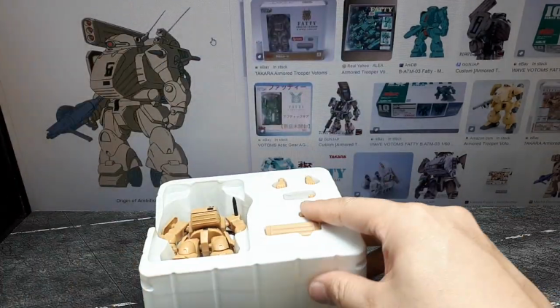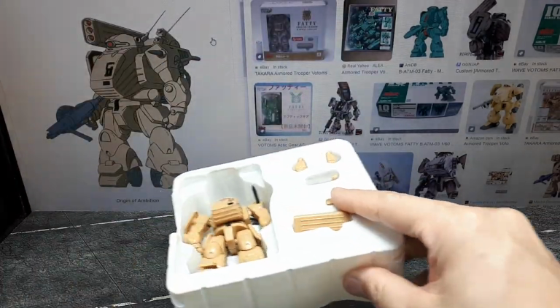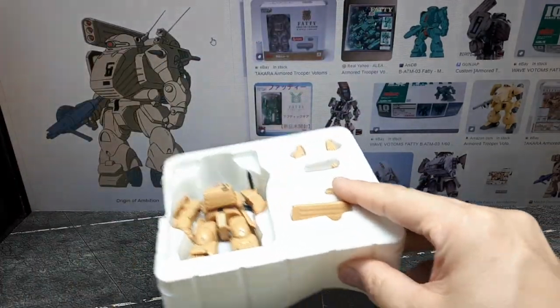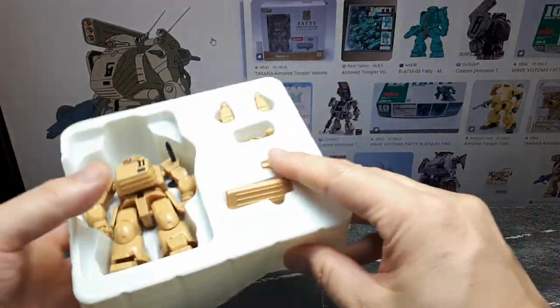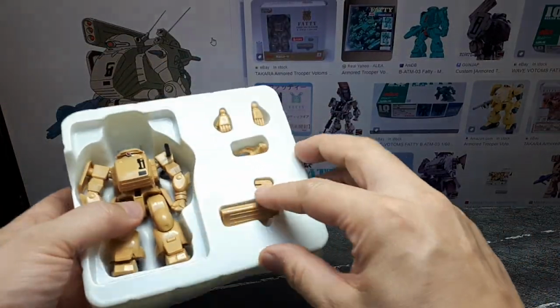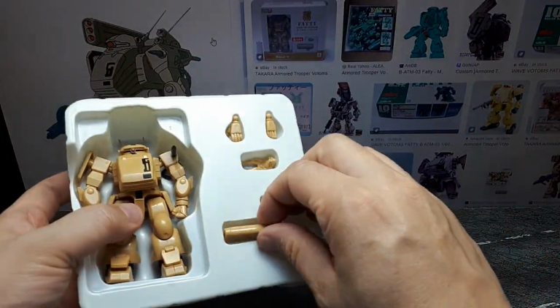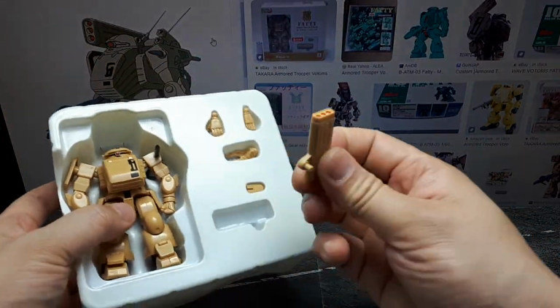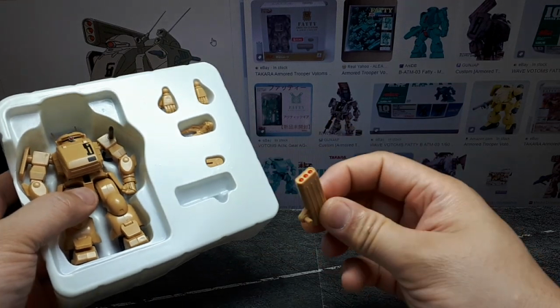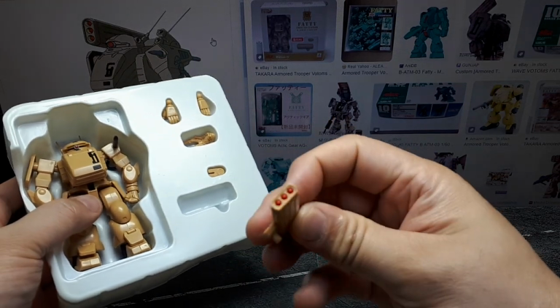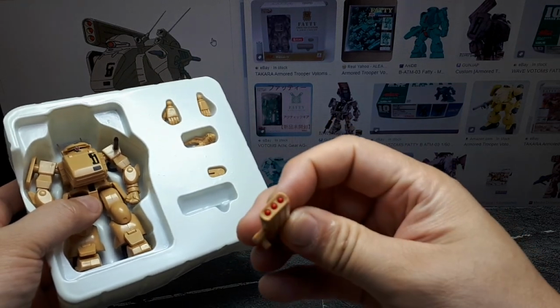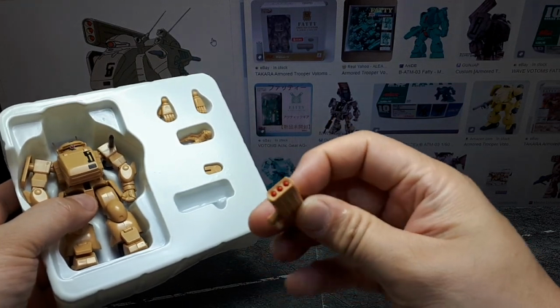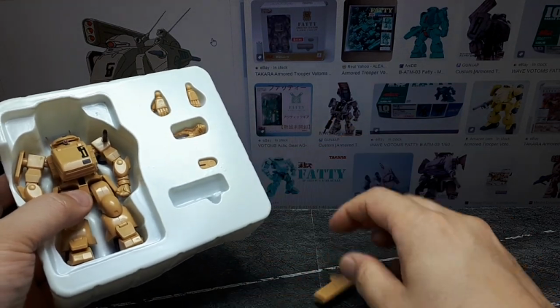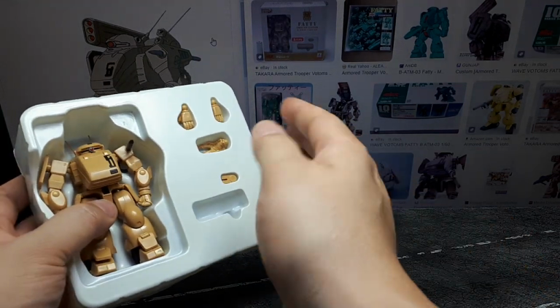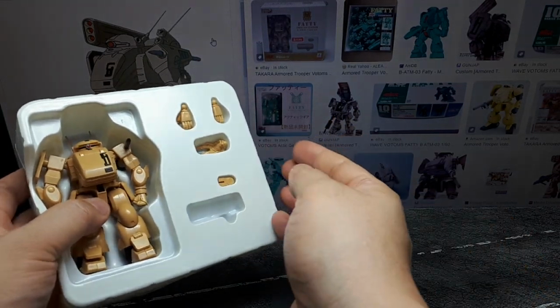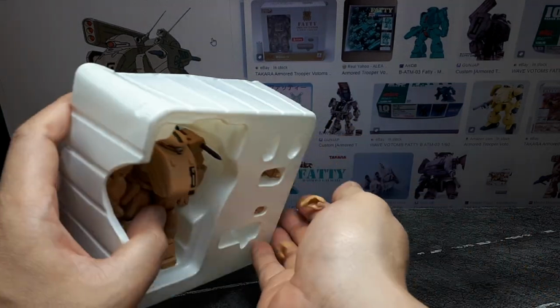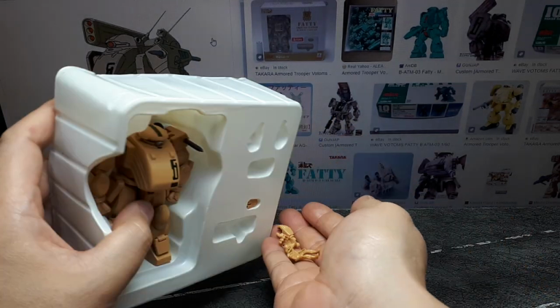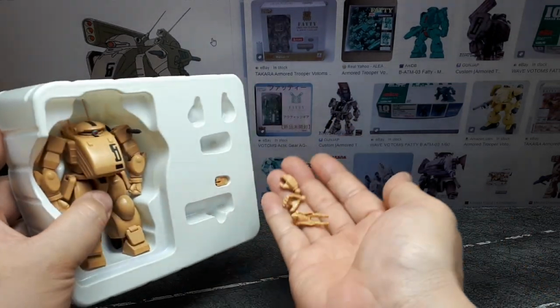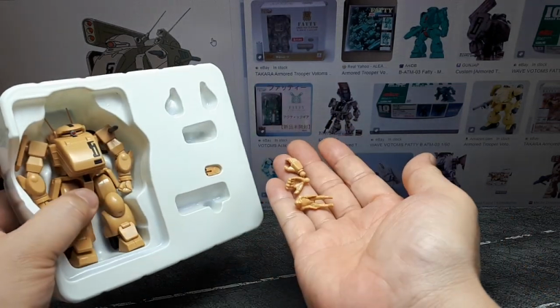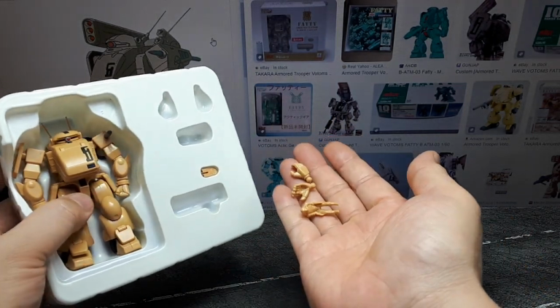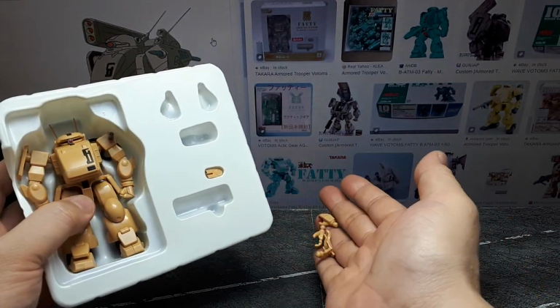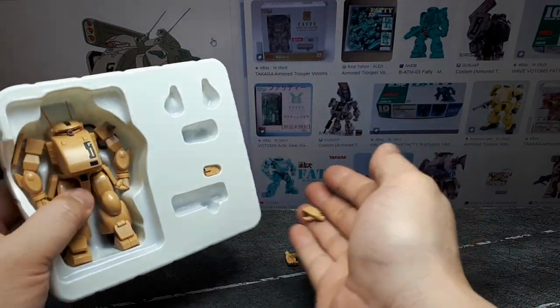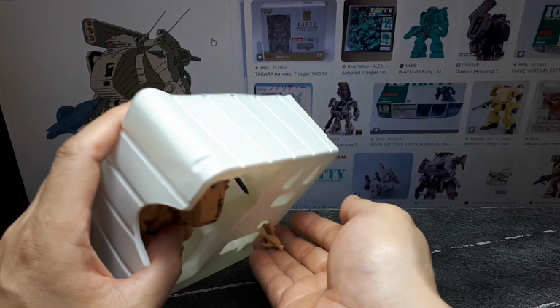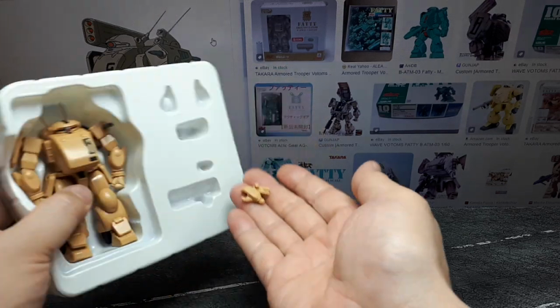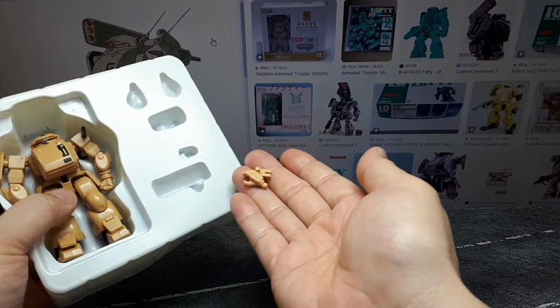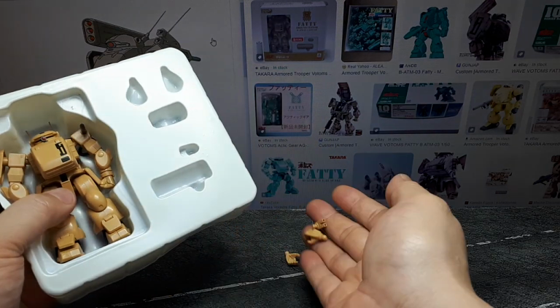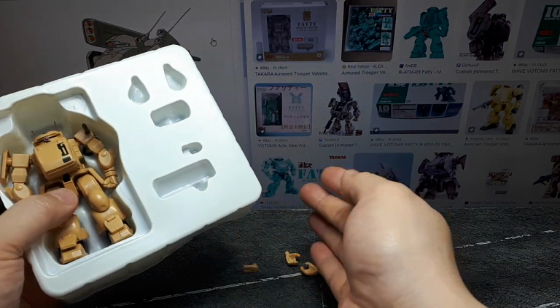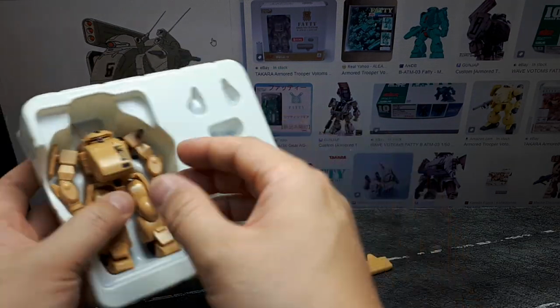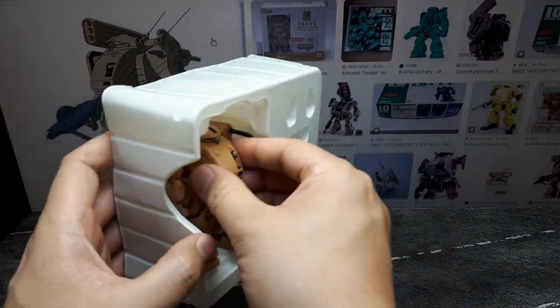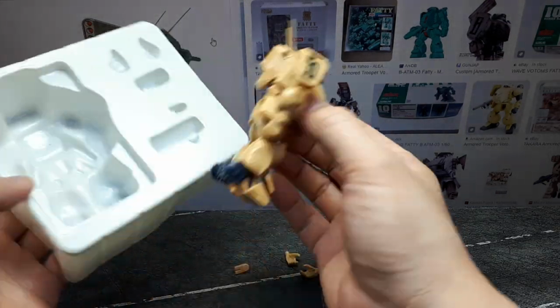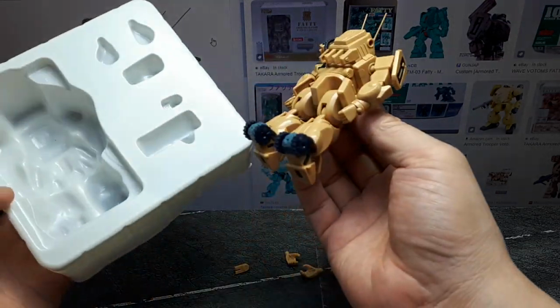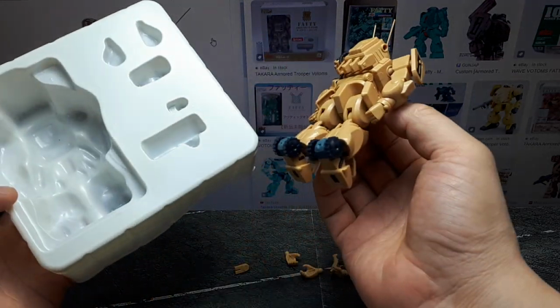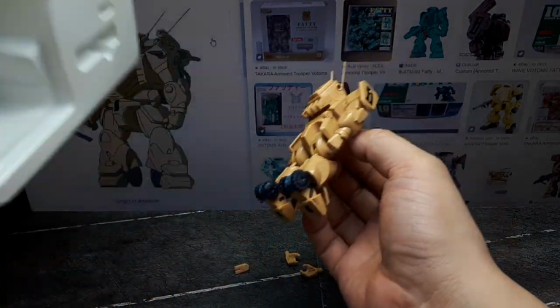We've got a three-missile launcher, a pilot, two extra open hands, a smoke discharger, and then the robot itself.